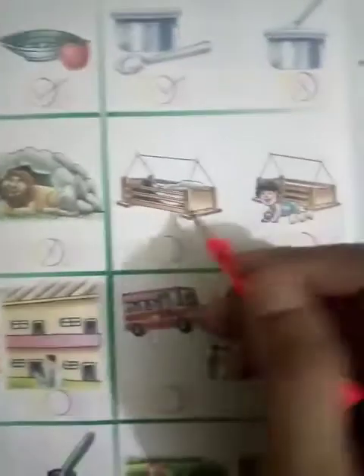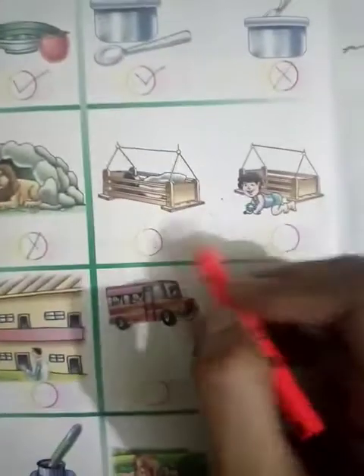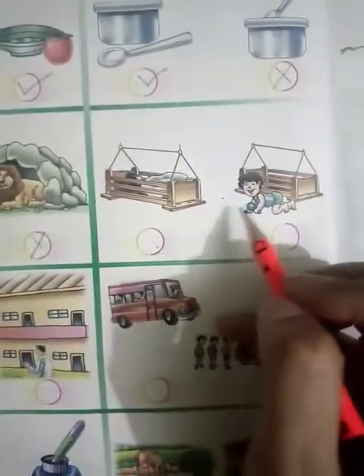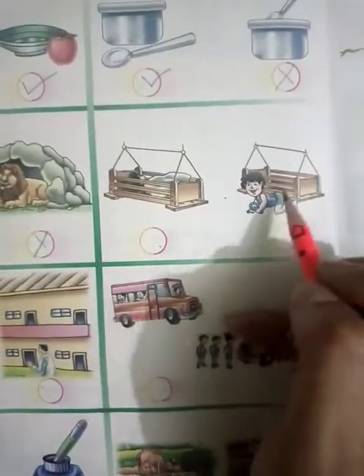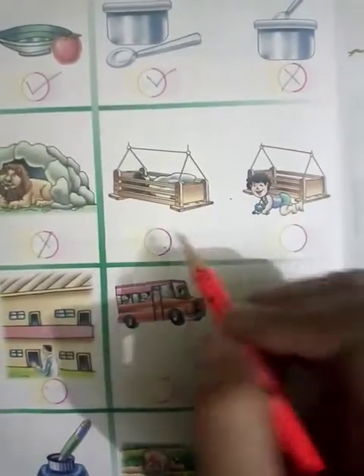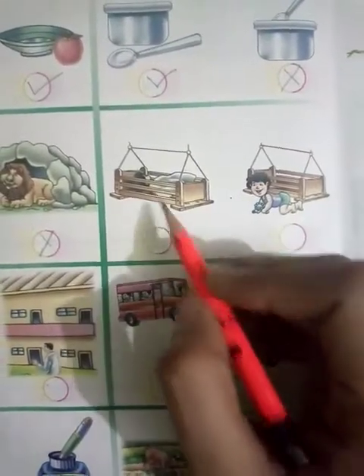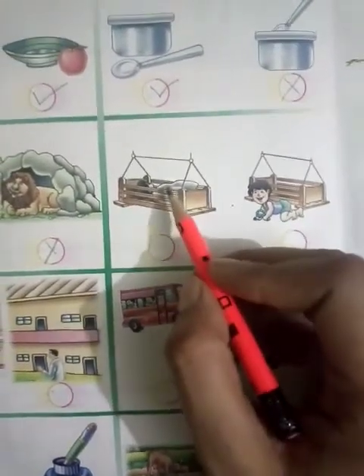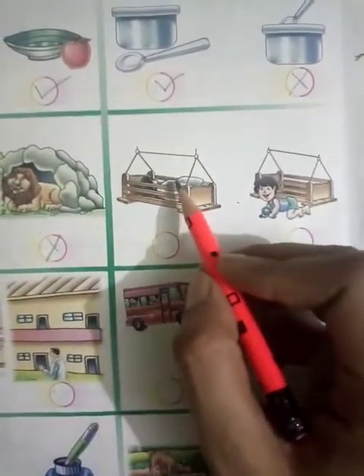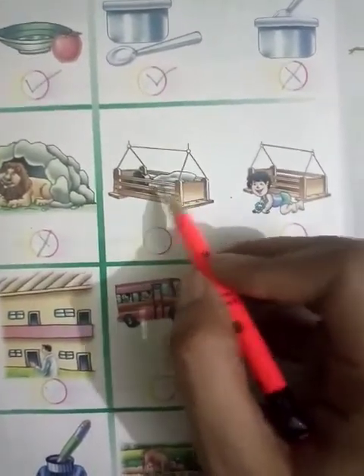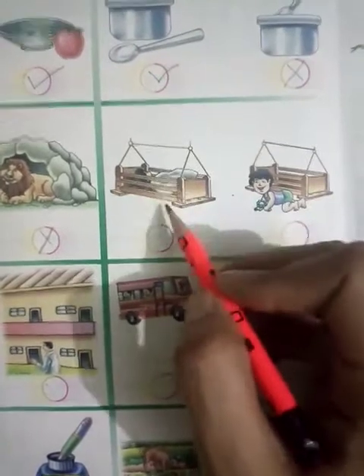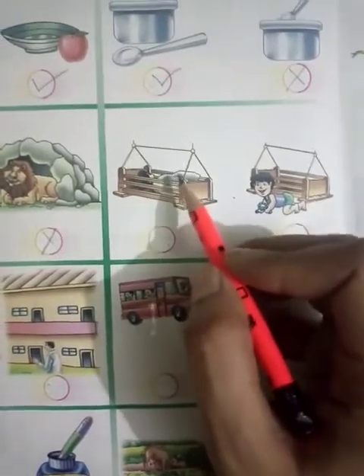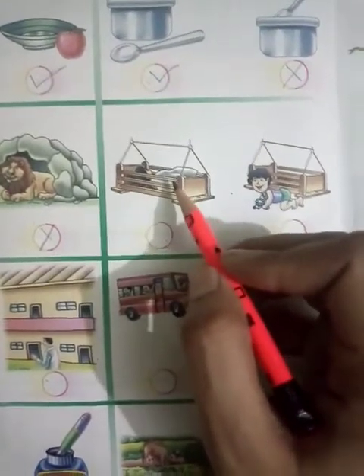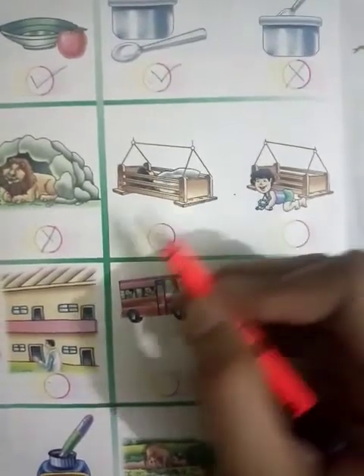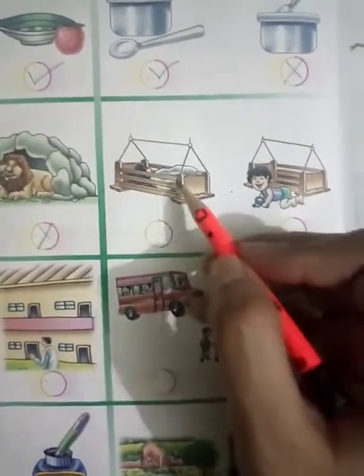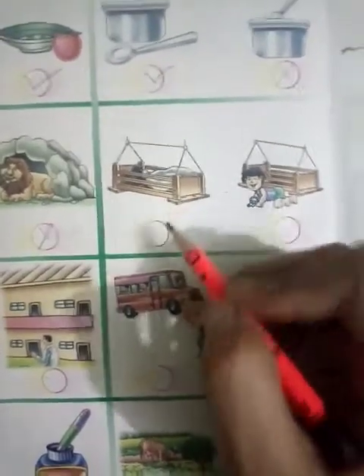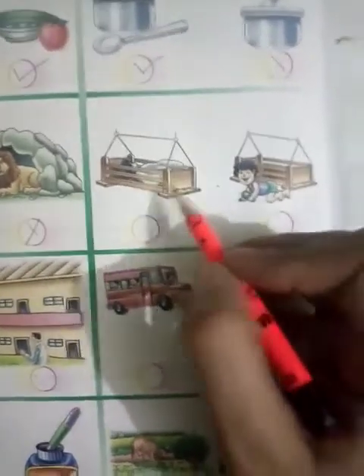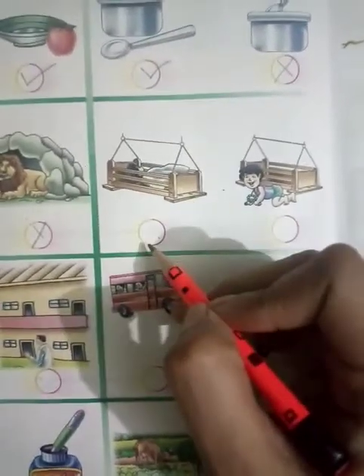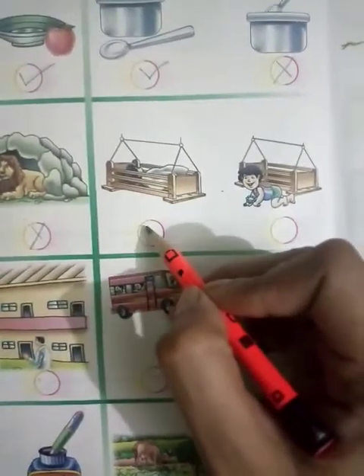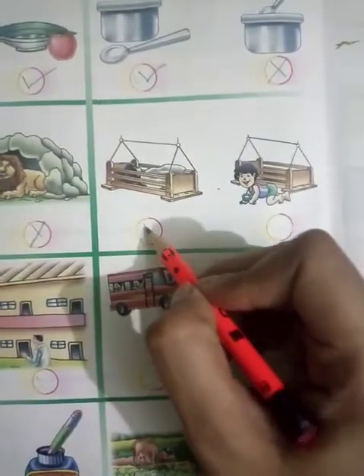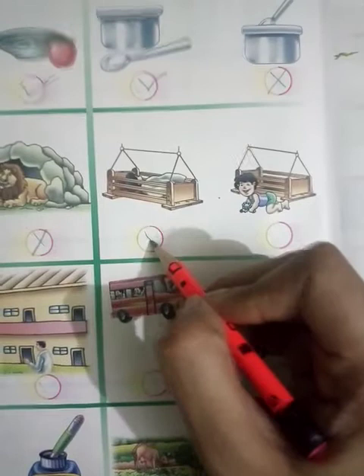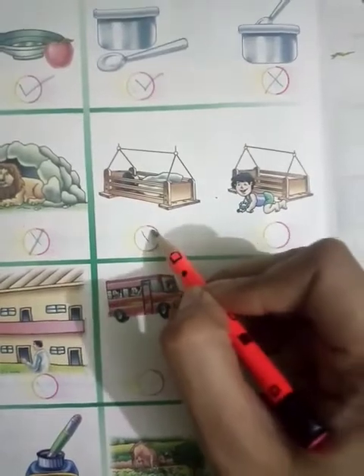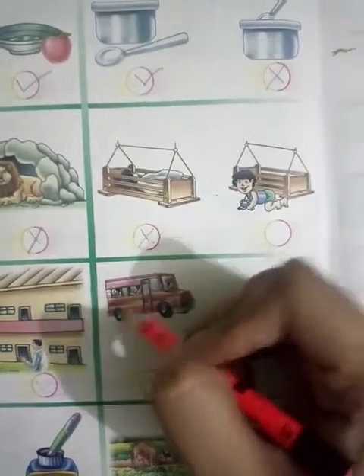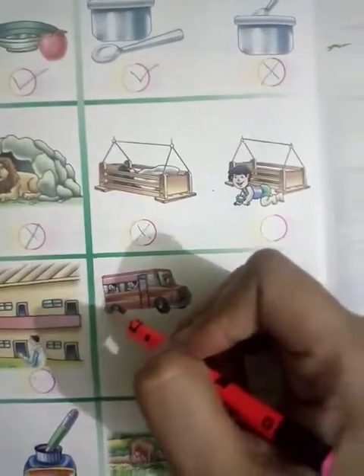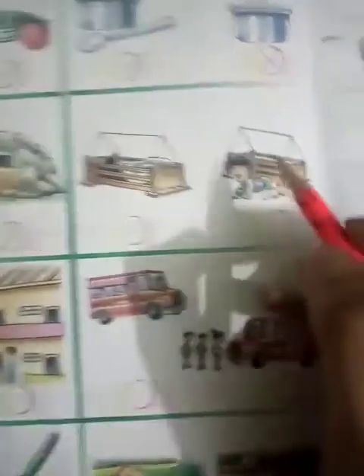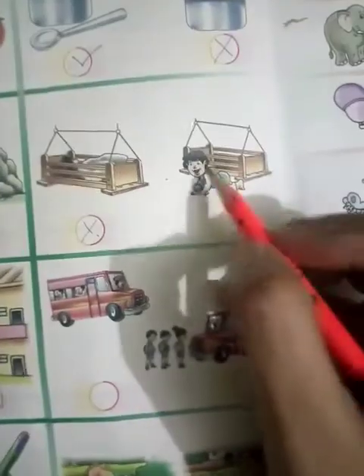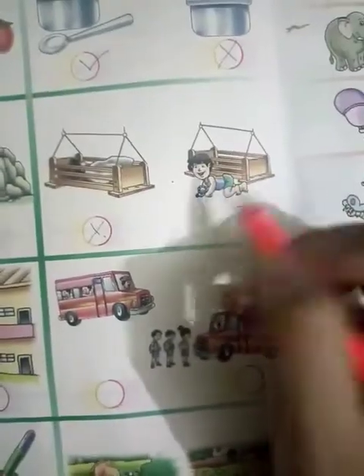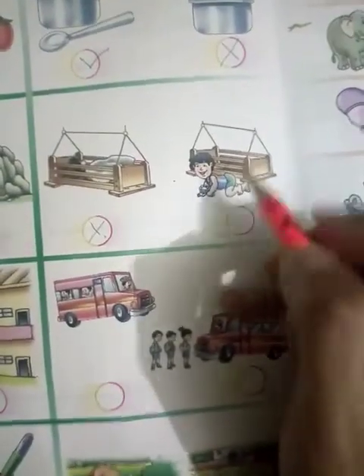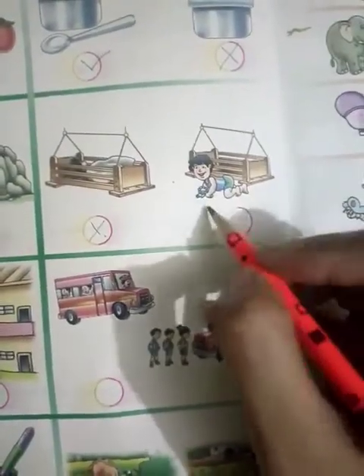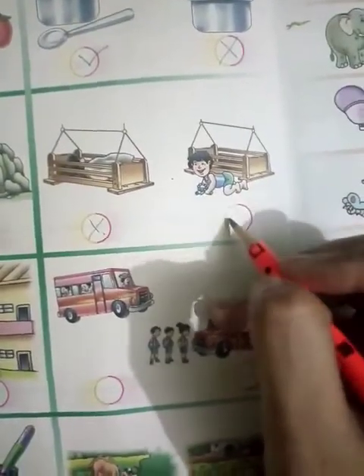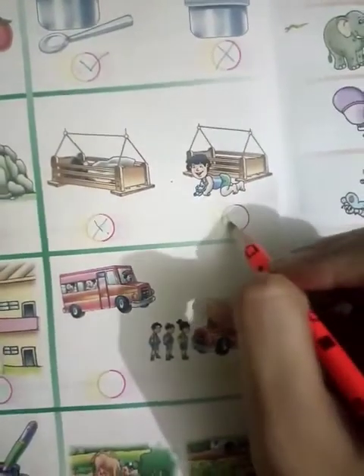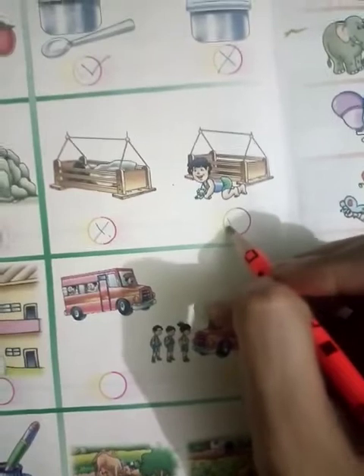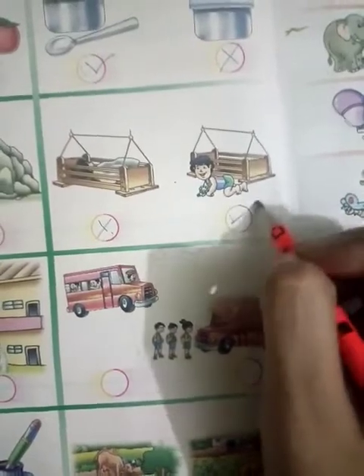Here you can see a cradle and babies. Here the baby is inside the cradle, so what will happen here? Cross tick. And here the baby is outside the cradle, so what will happen here? Right tick.